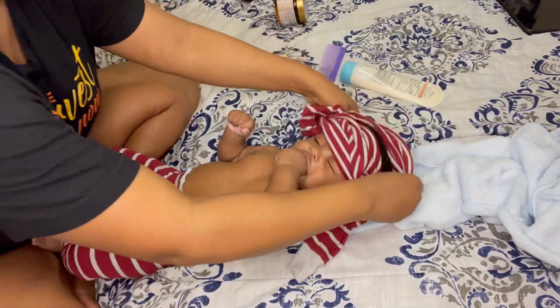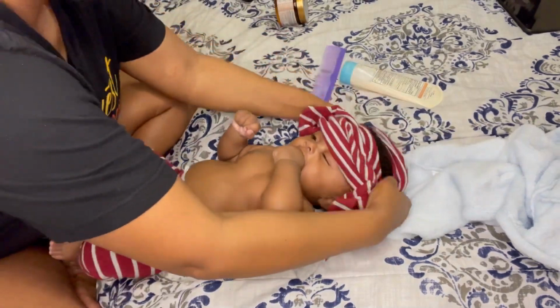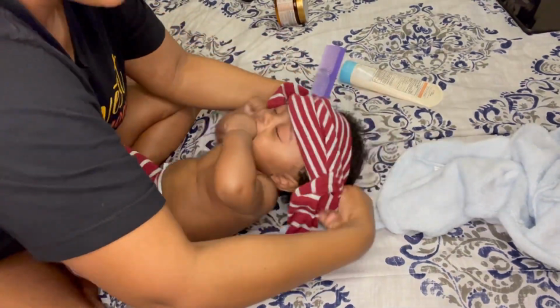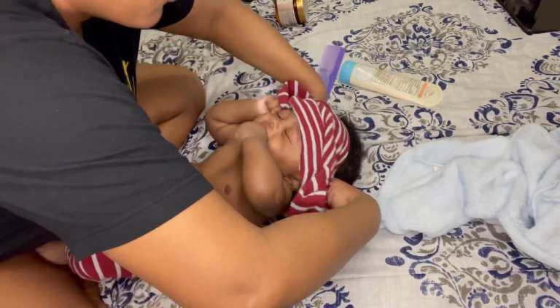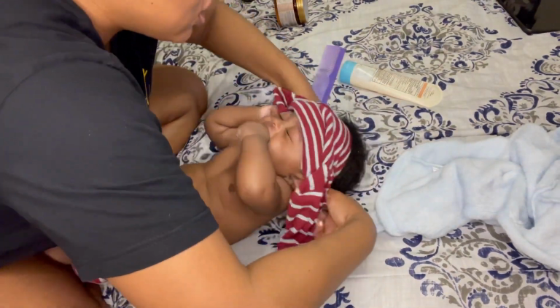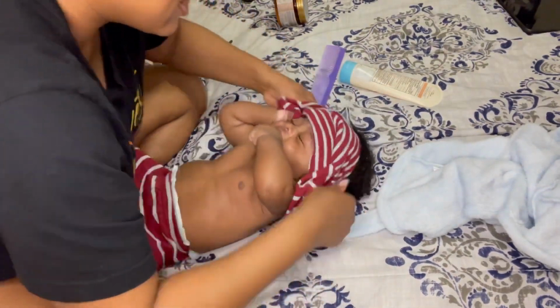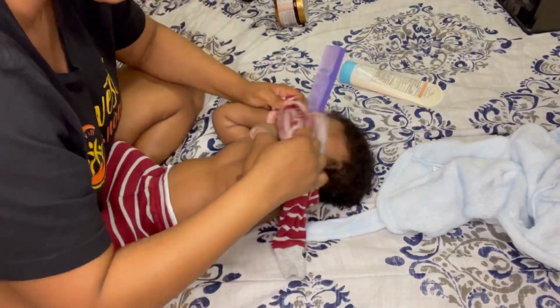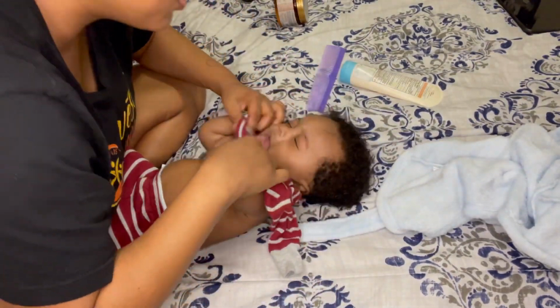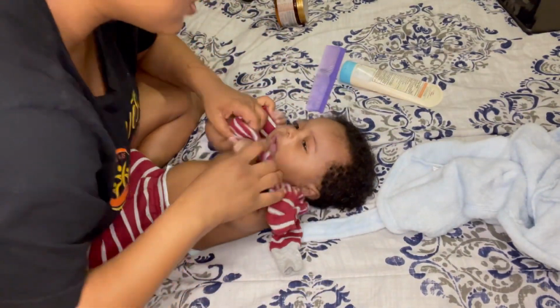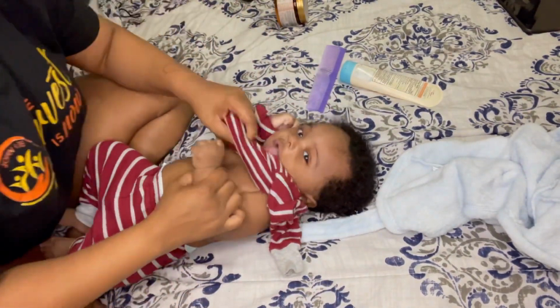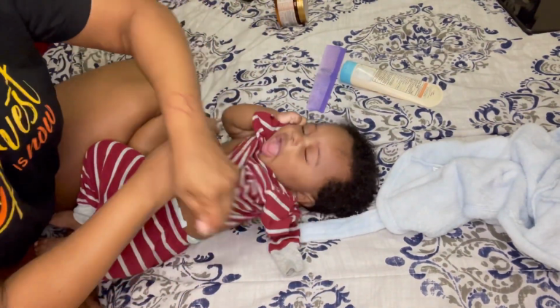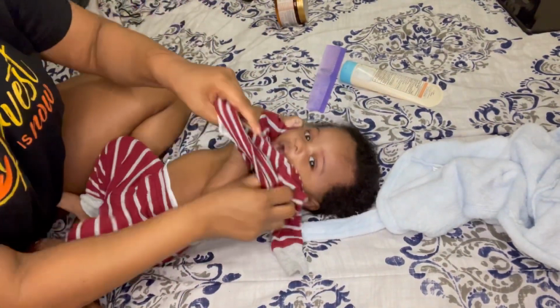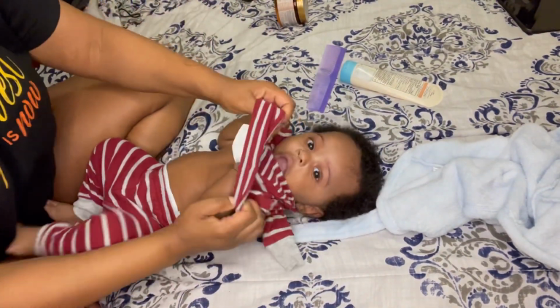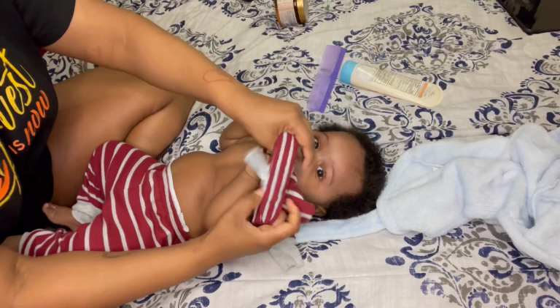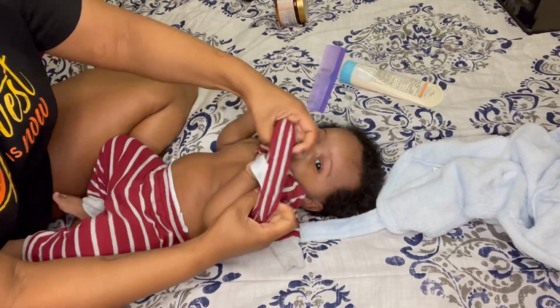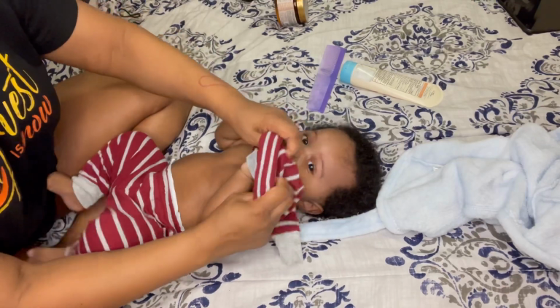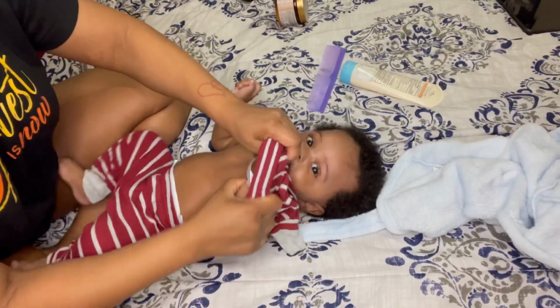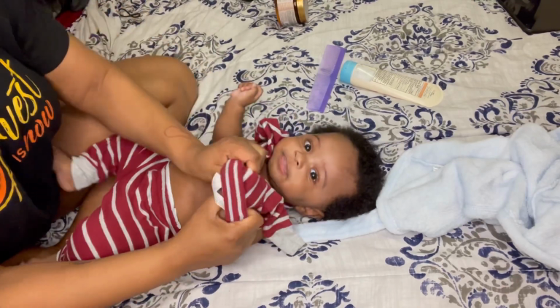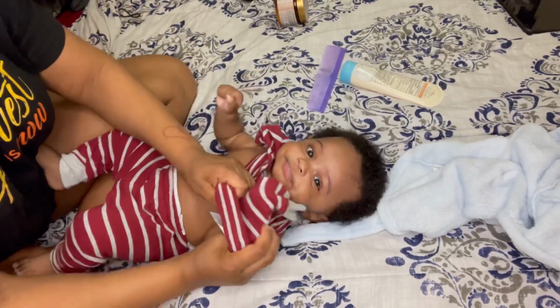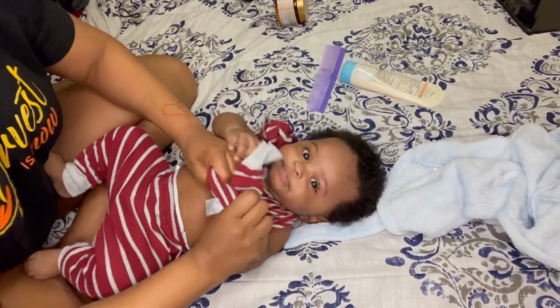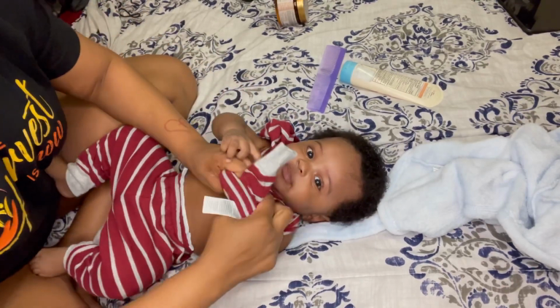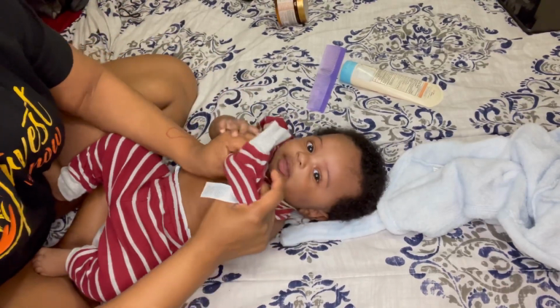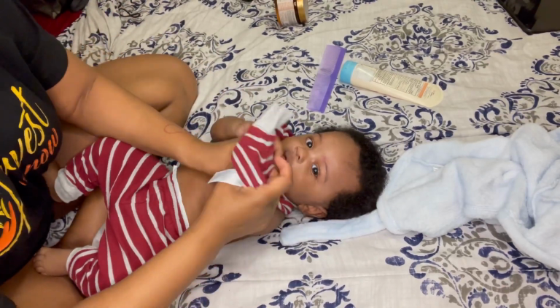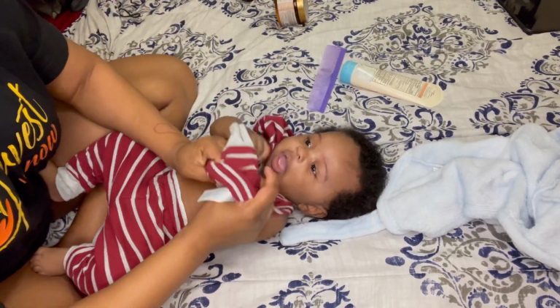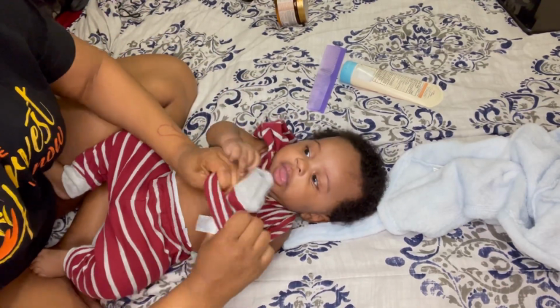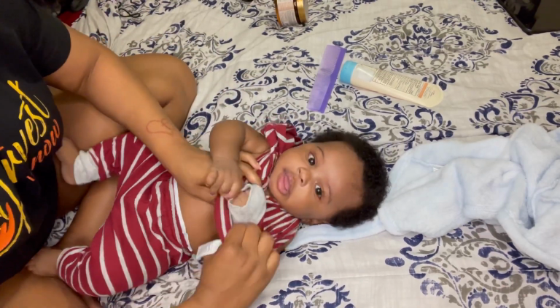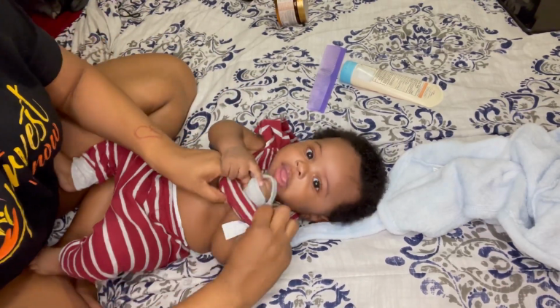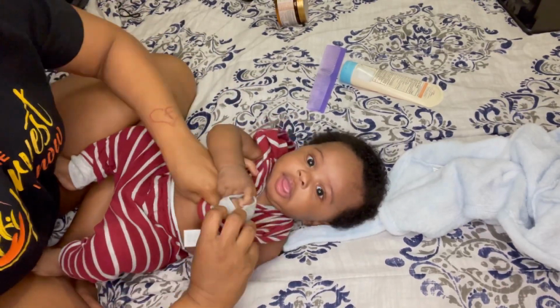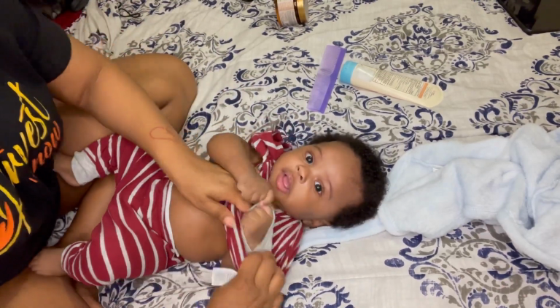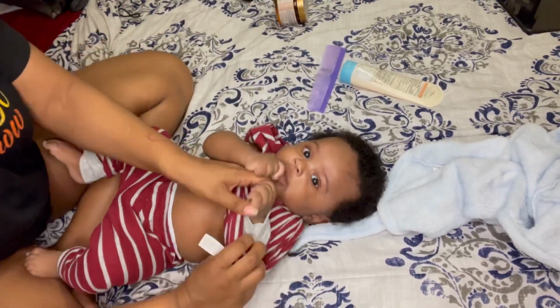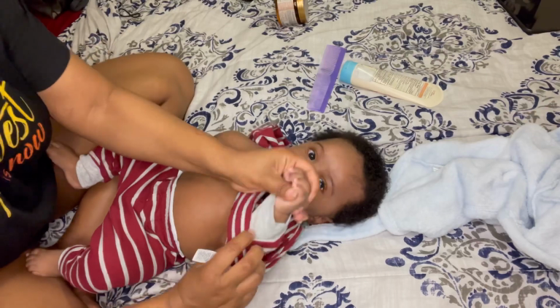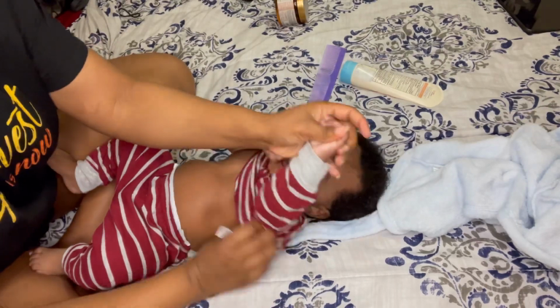As y'all can see he hates stuff going over his head, but I mean, what baby have you come across that actually does like stuff being pulled over their head?